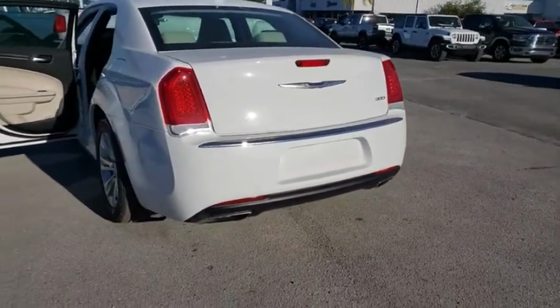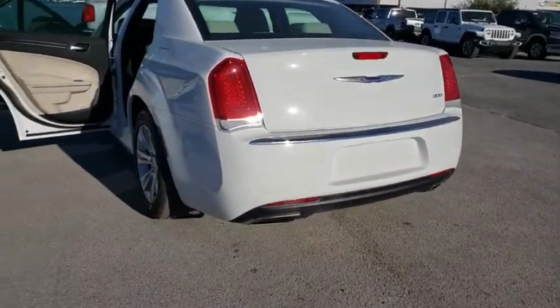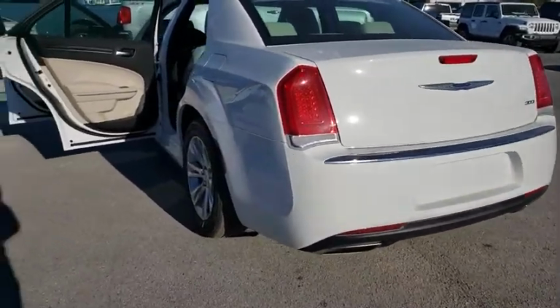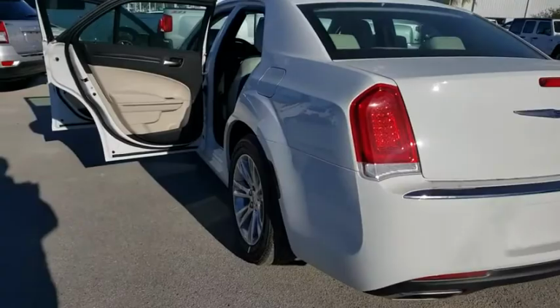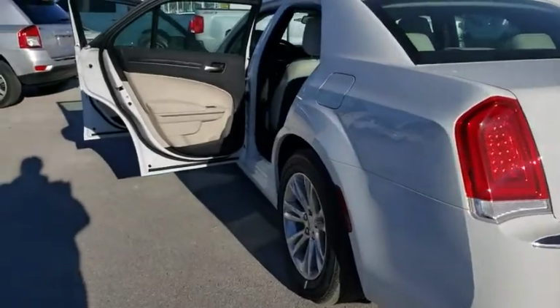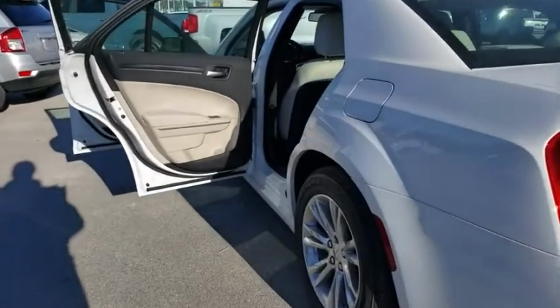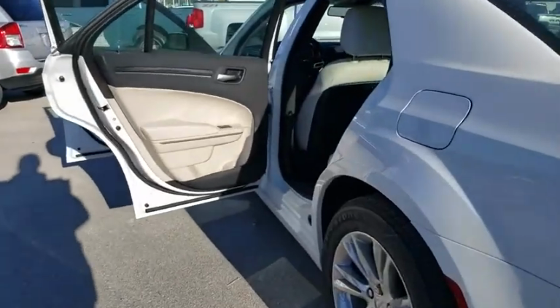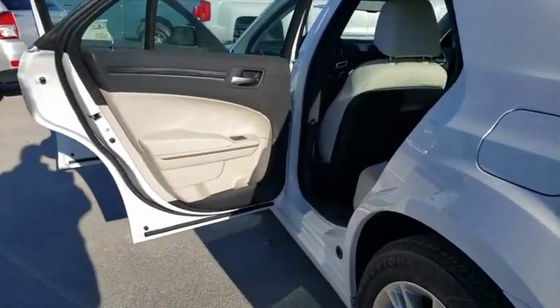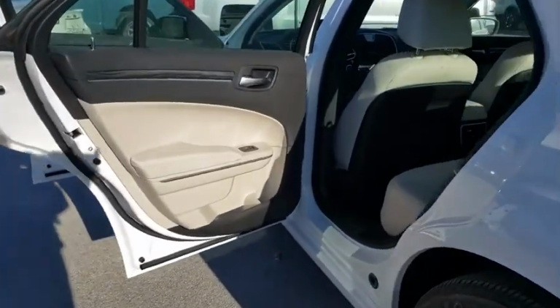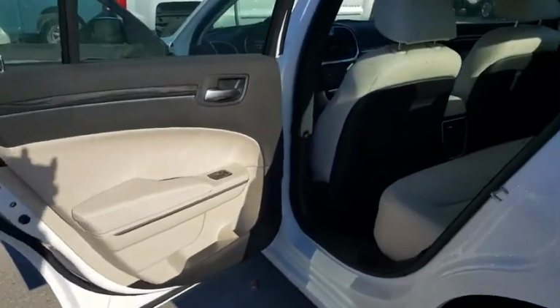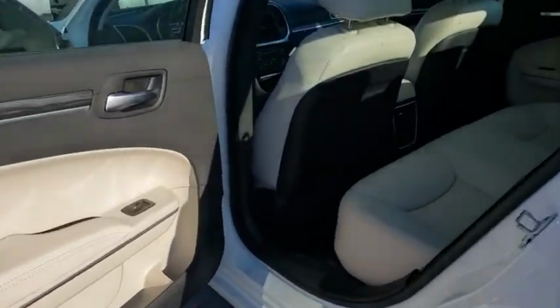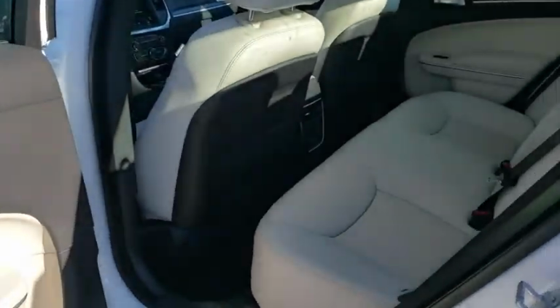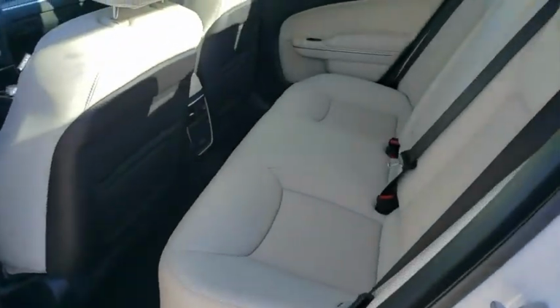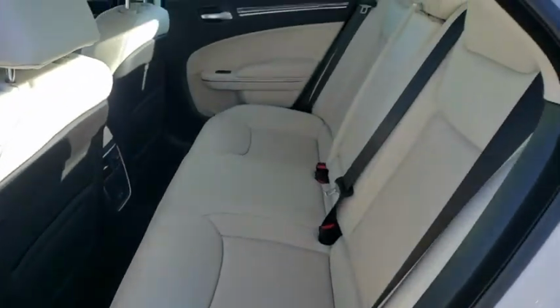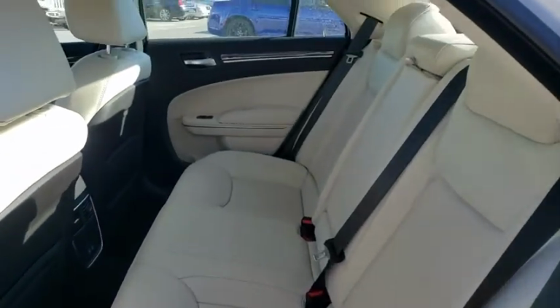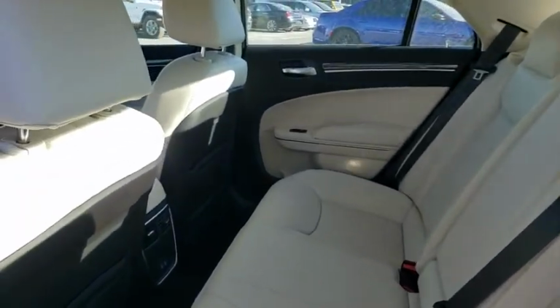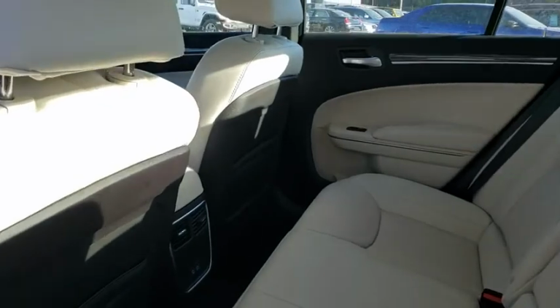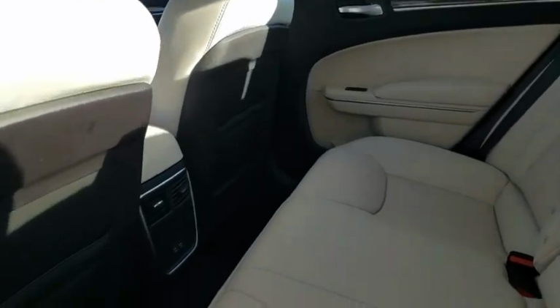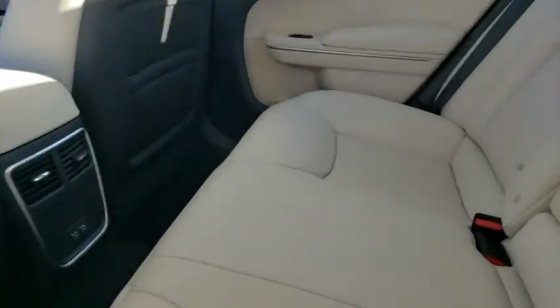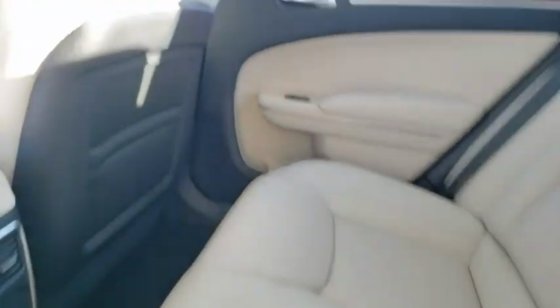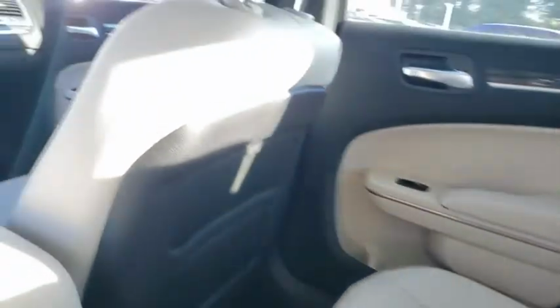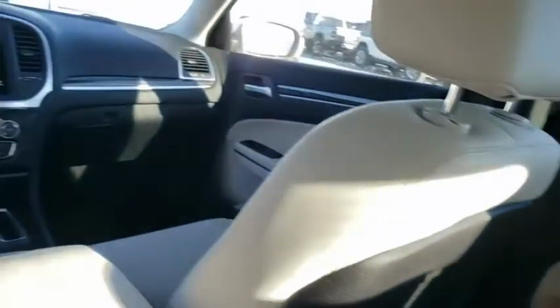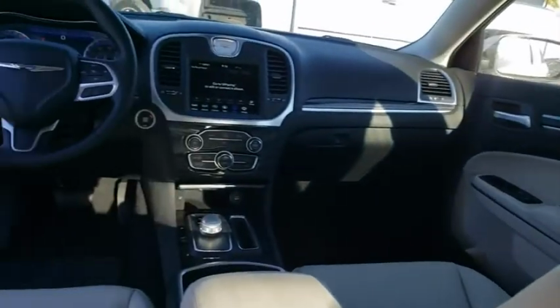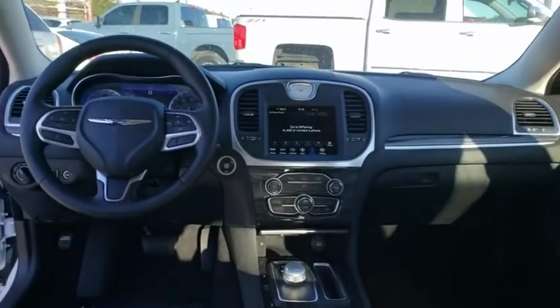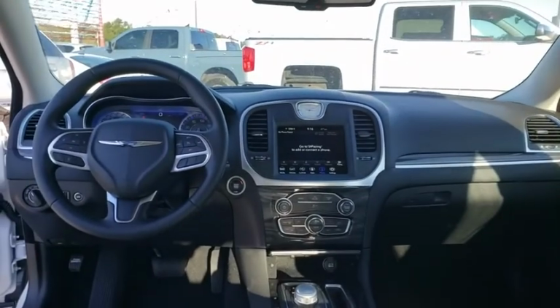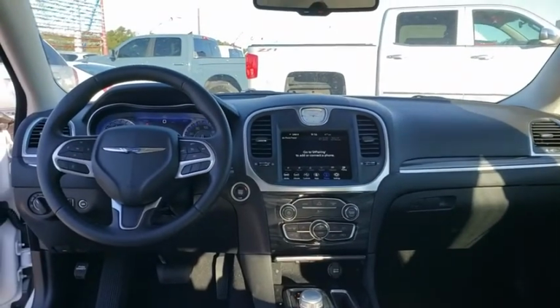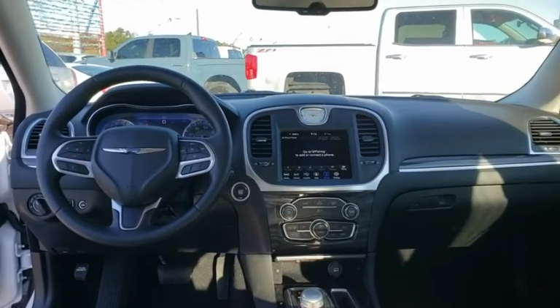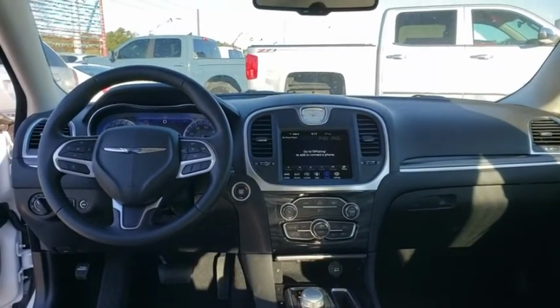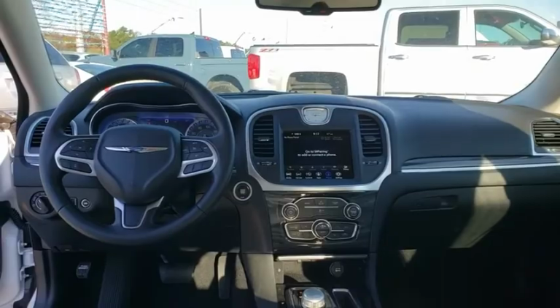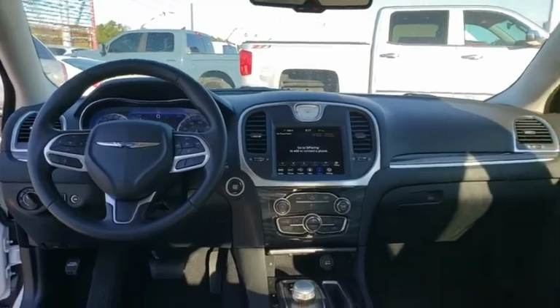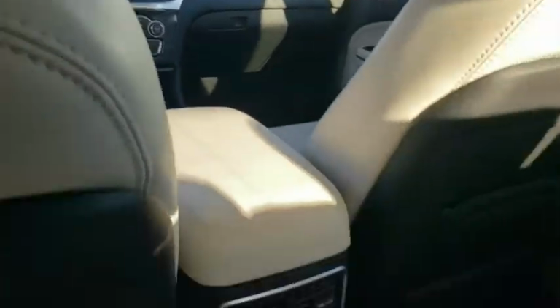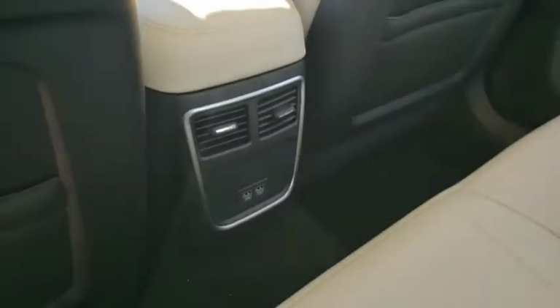Leather-wrapped steering wheel, adjustable steering wheel, power steering, cruise control, four-wheel disc brakes, aluminum wheels, auto-dimming rear-view mirror, keyless start, floor mats, rear defrost, climate control, power windows.